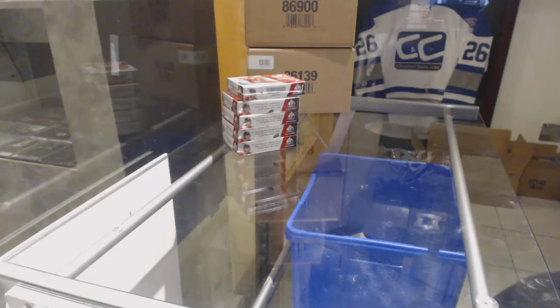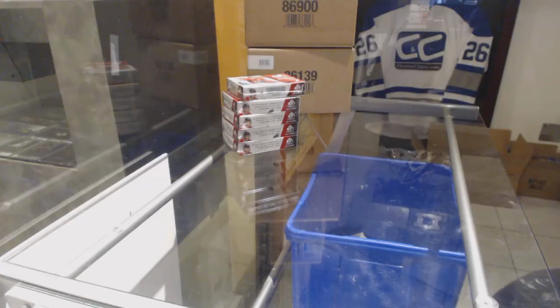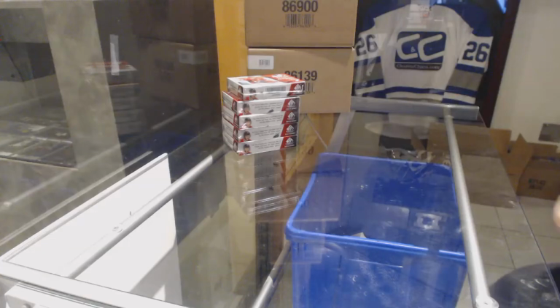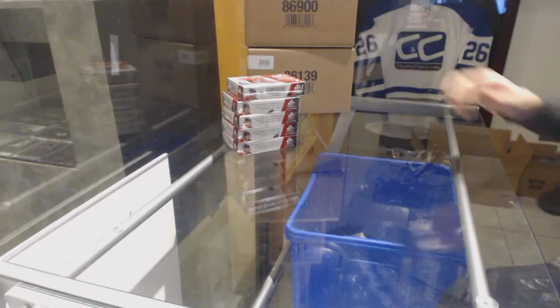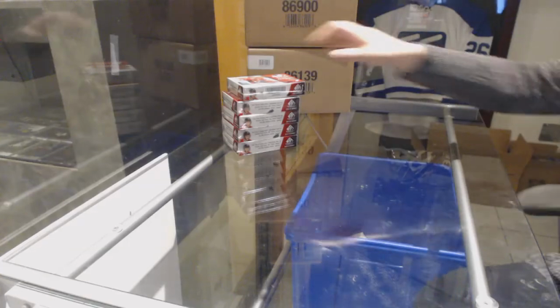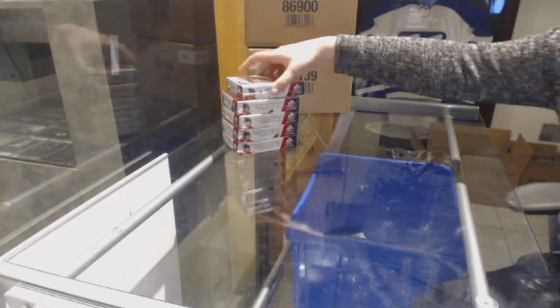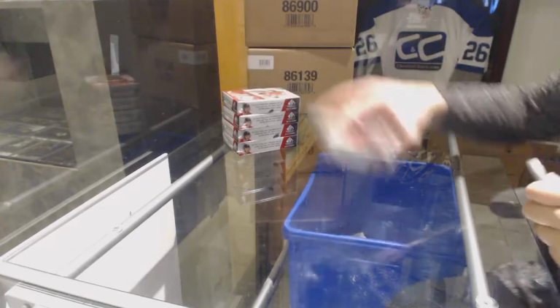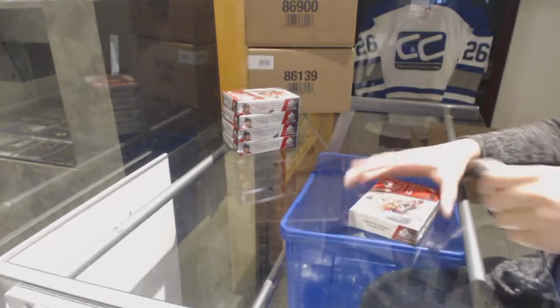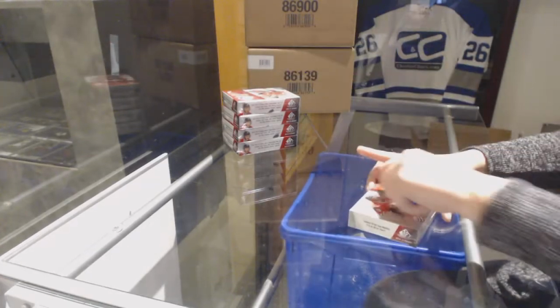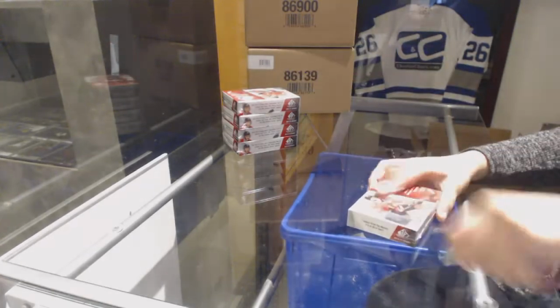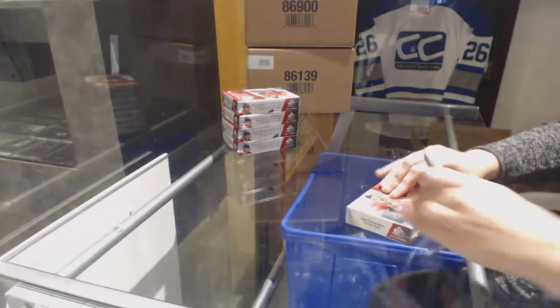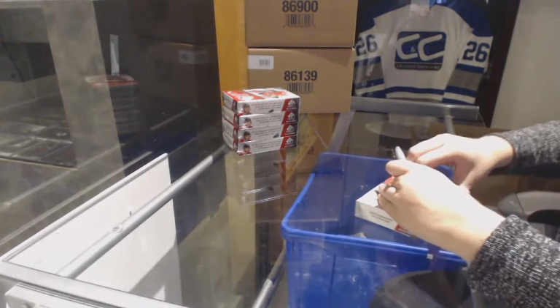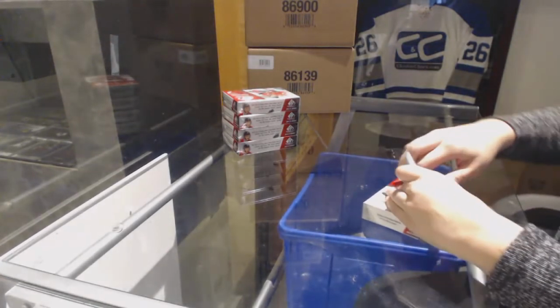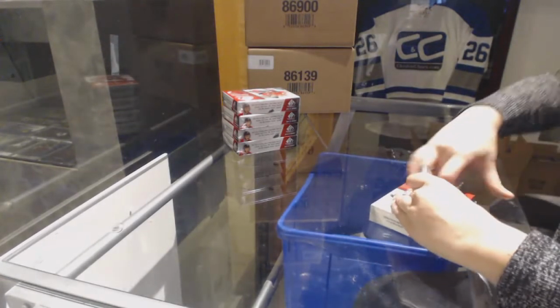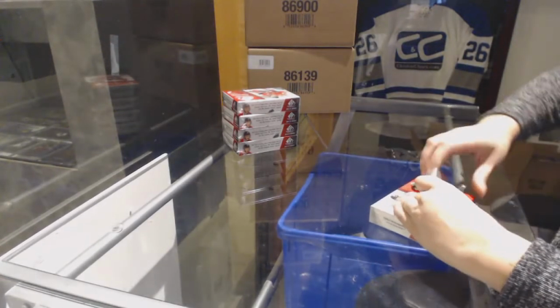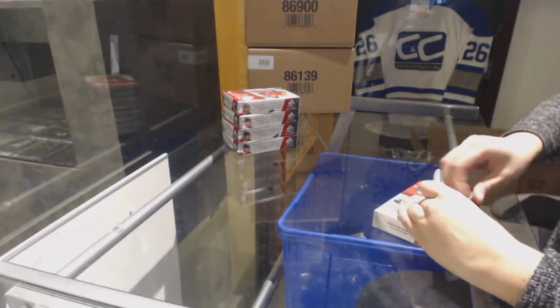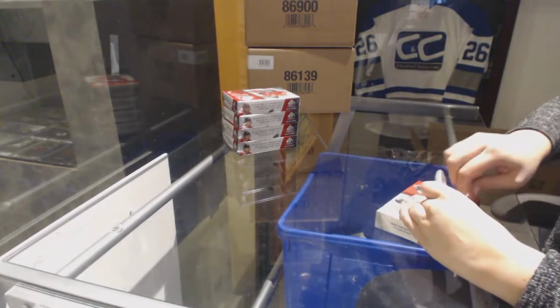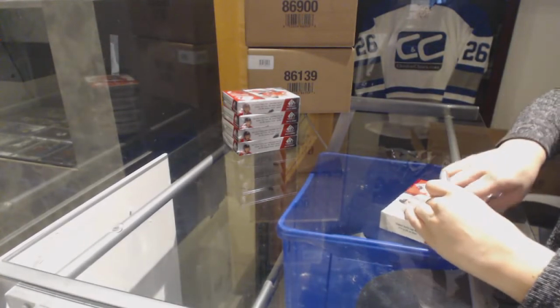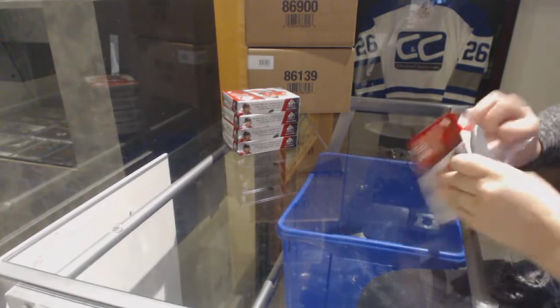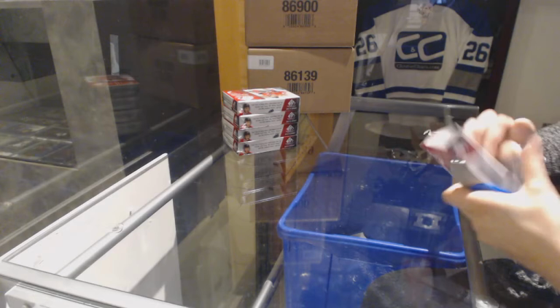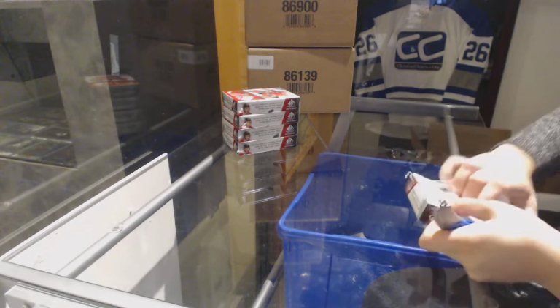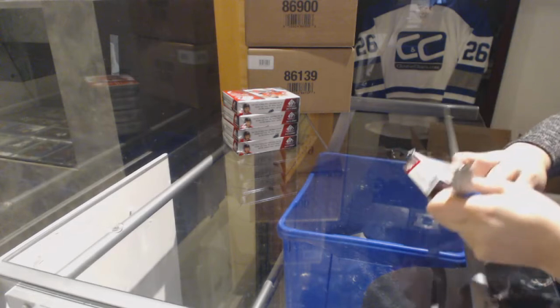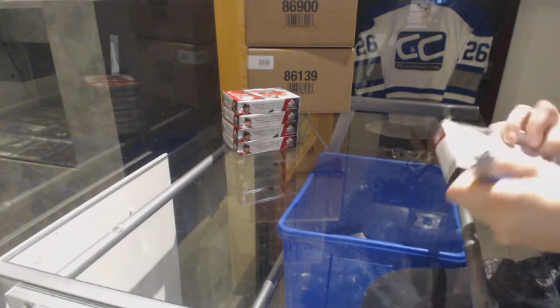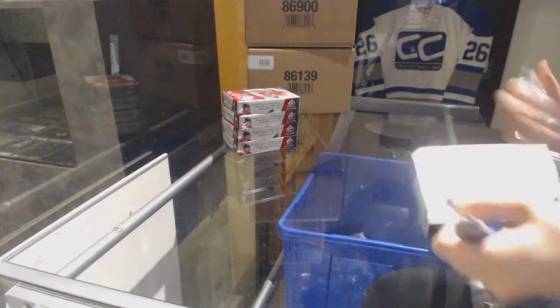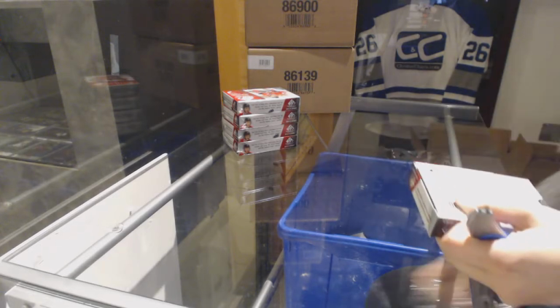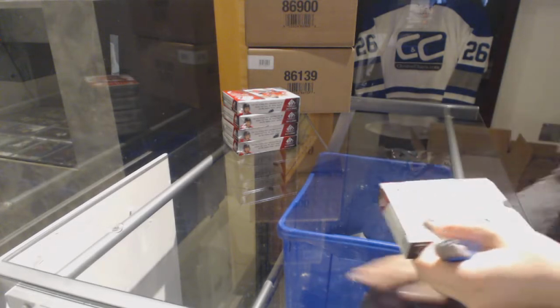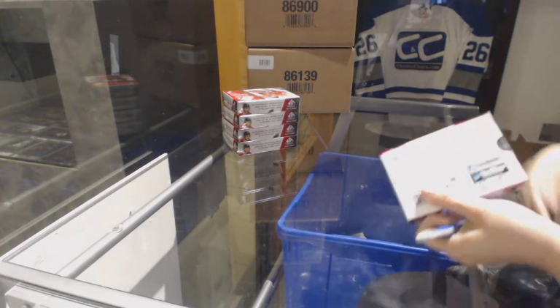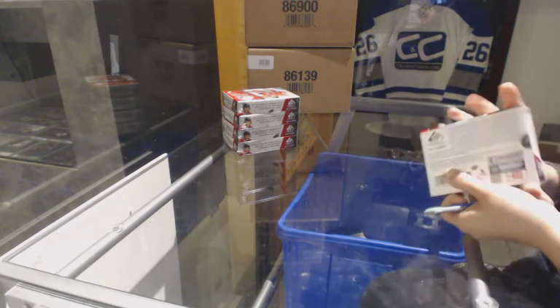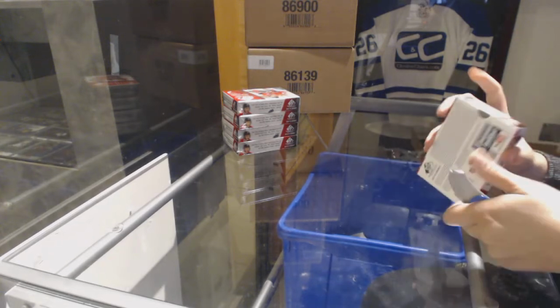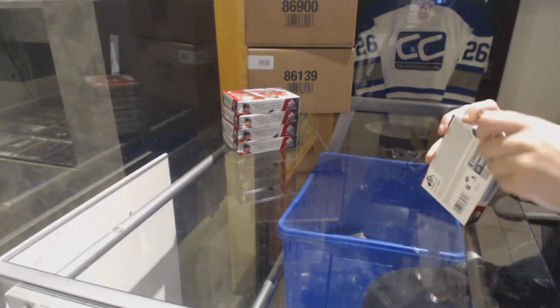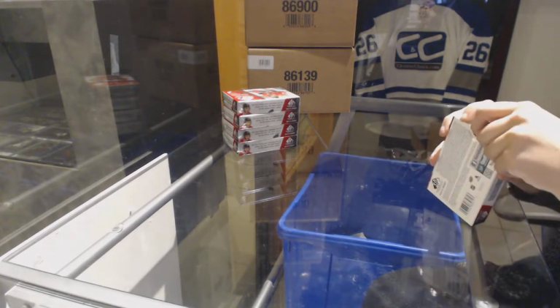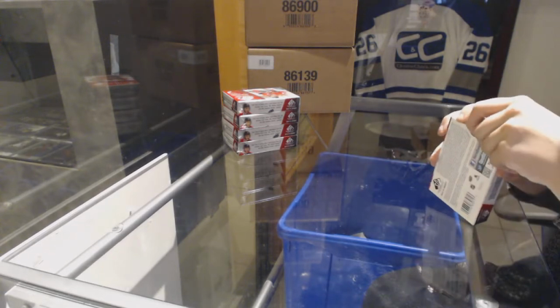Starting off C&C group break 7804, we've got the 14-15 SD Game Used 5-box hotcakes.